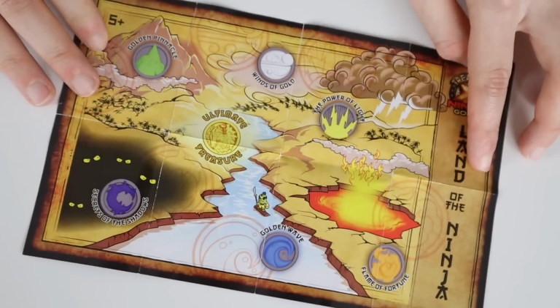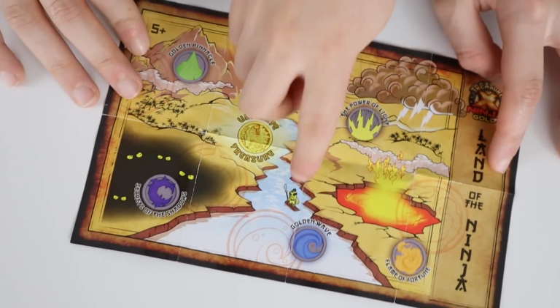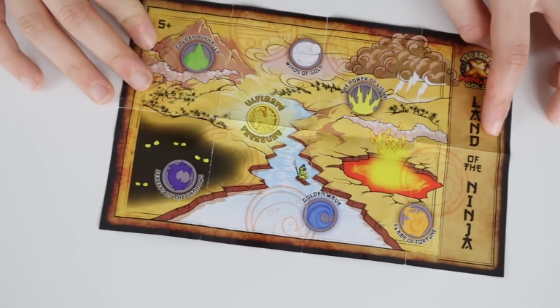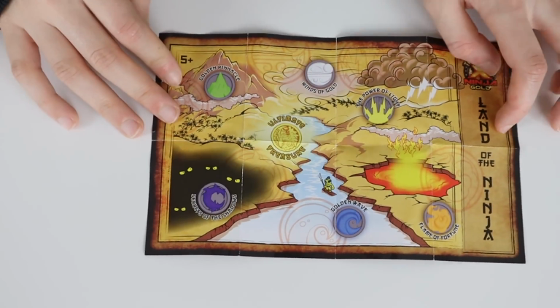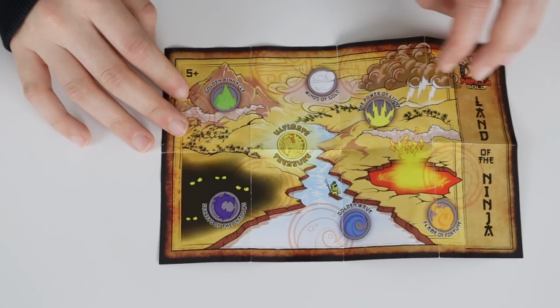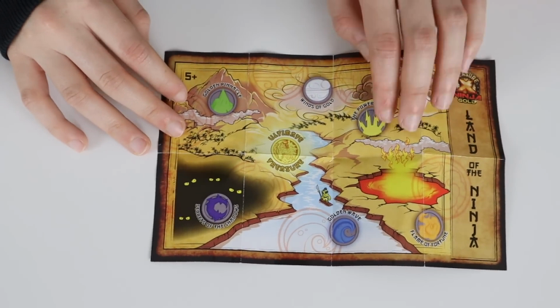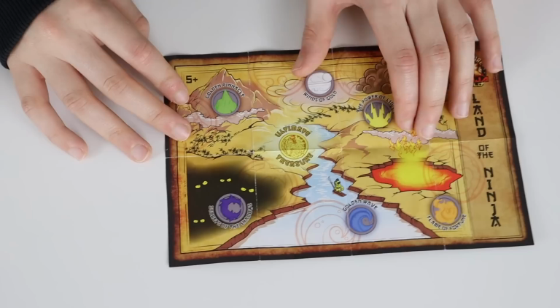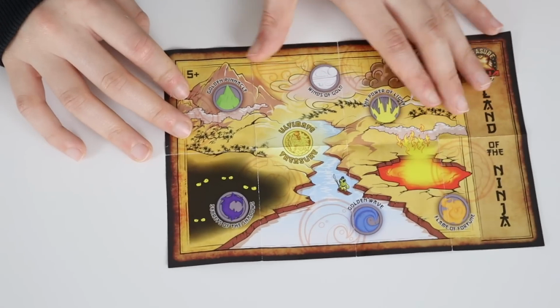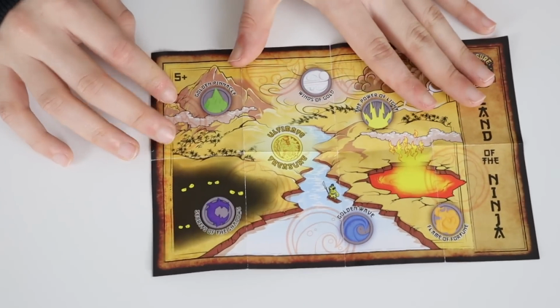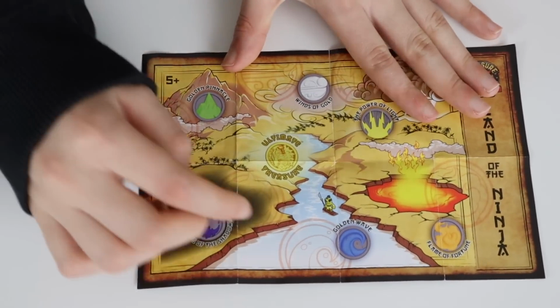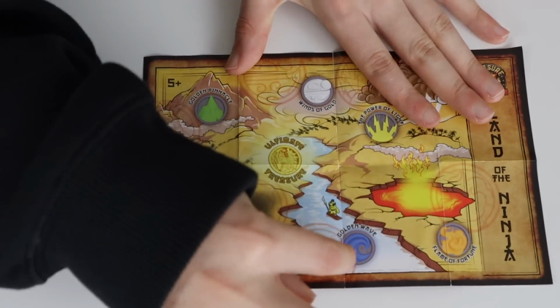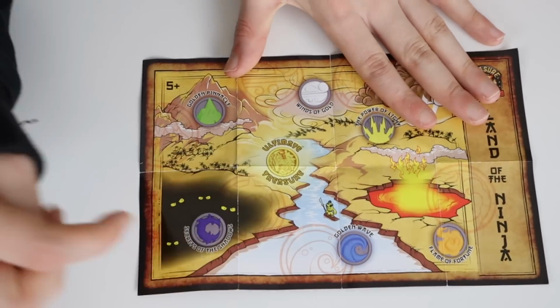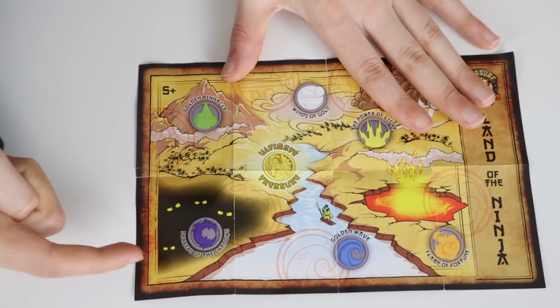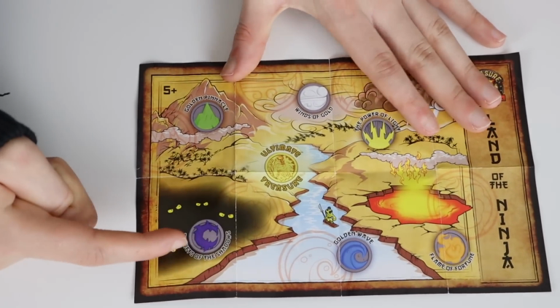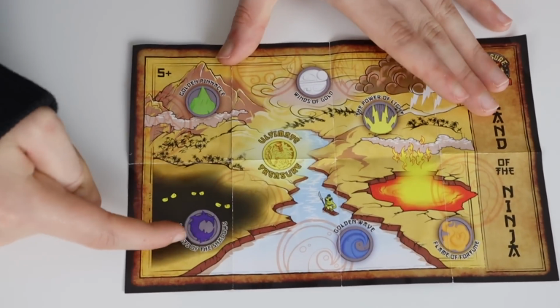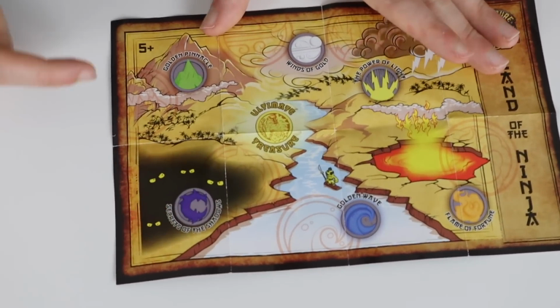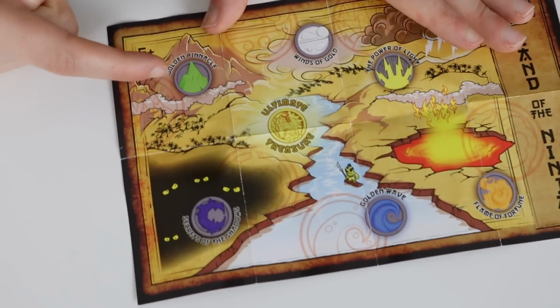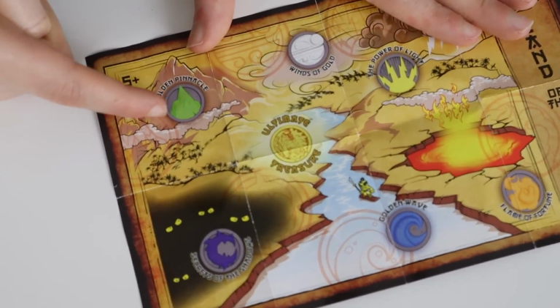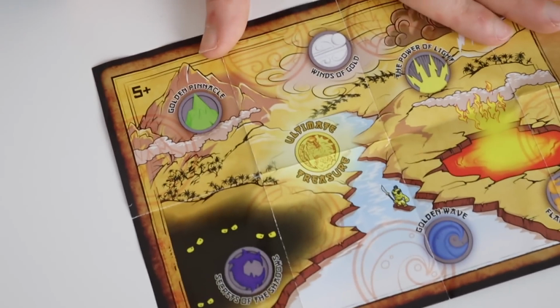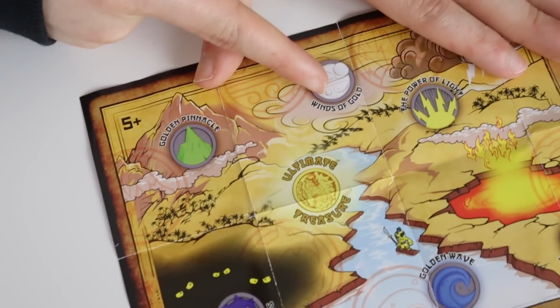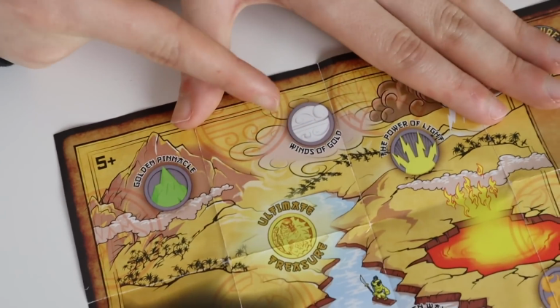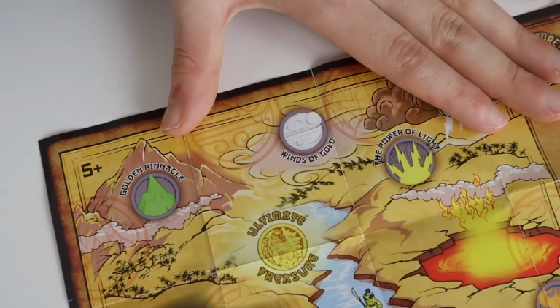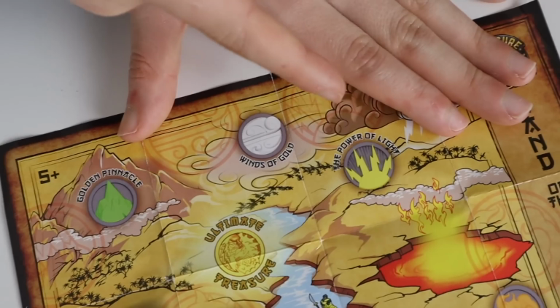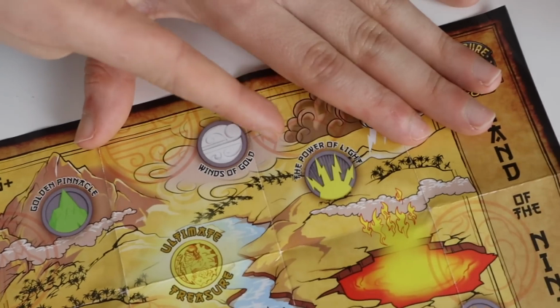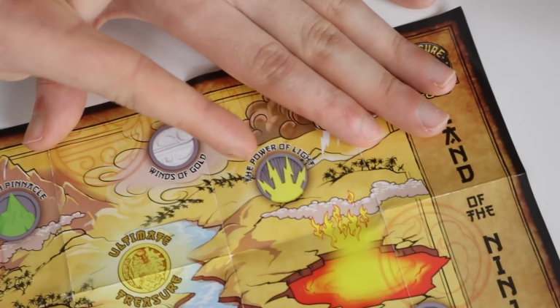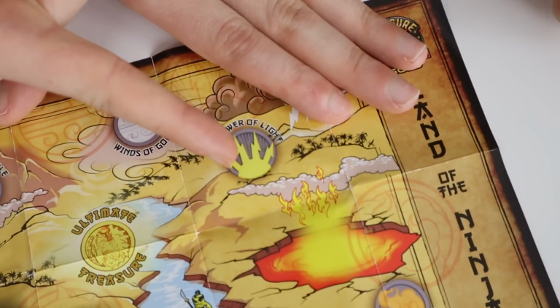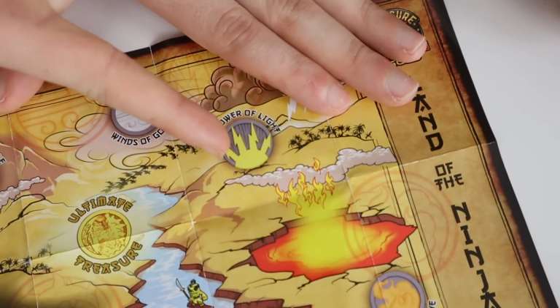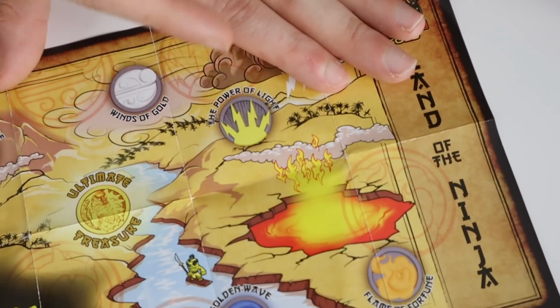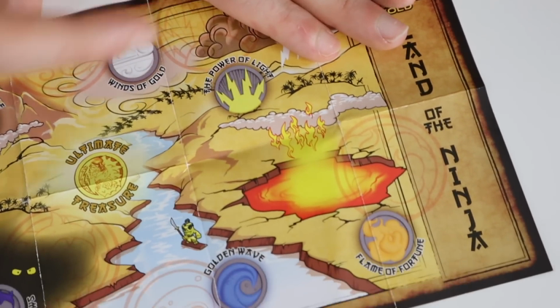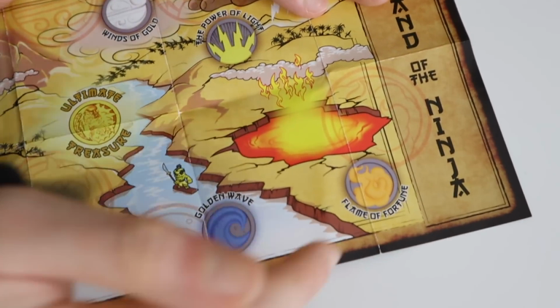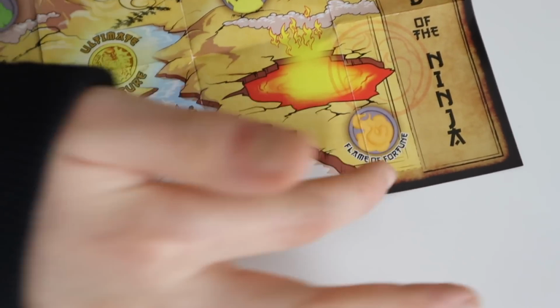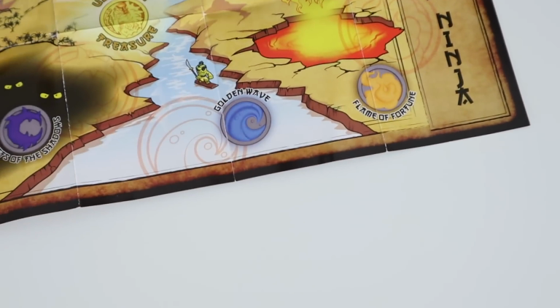Who's that dude on the river? We have all the different elements here: the water element, the shadow element, the earth element, the wind element, the light element, and the fire element.